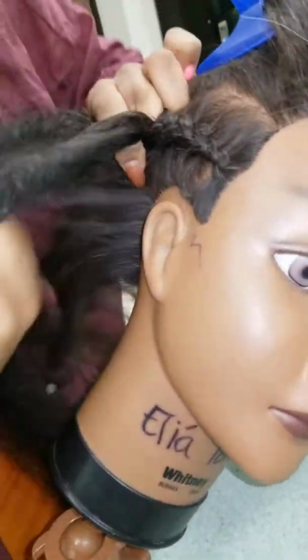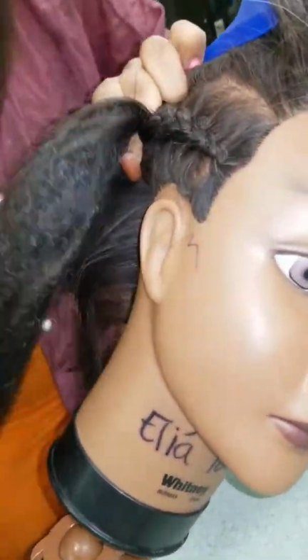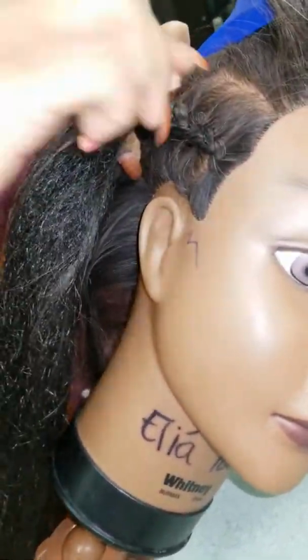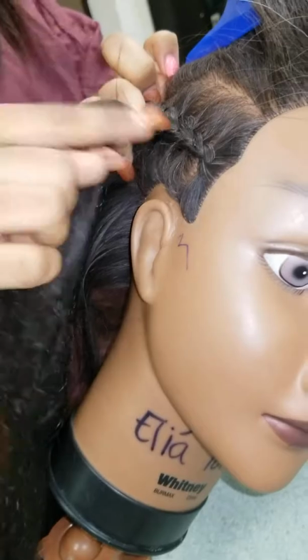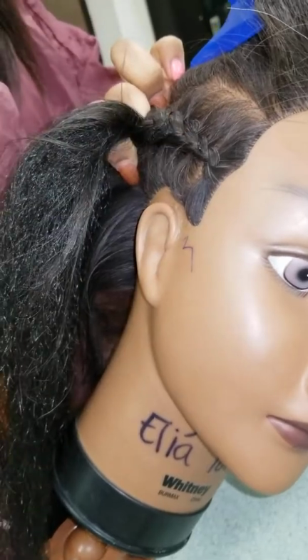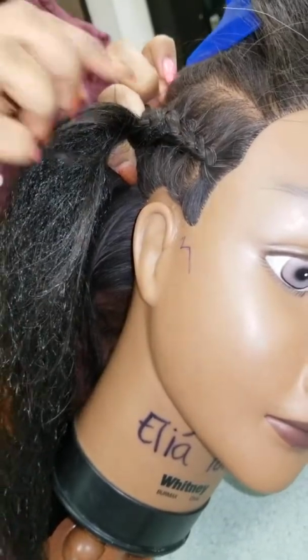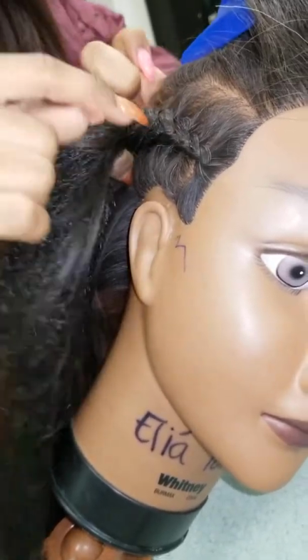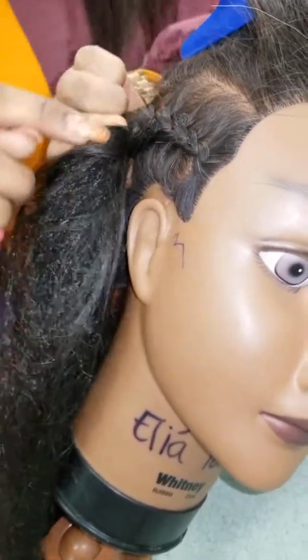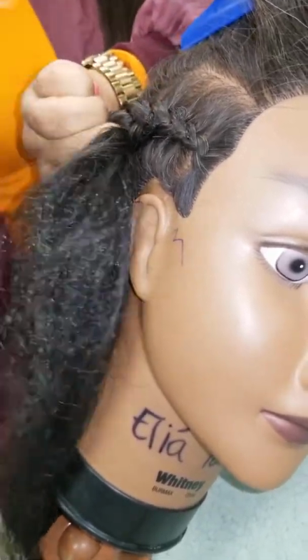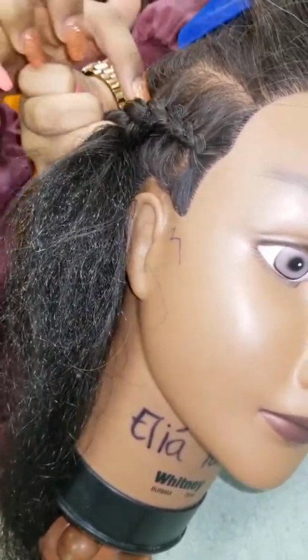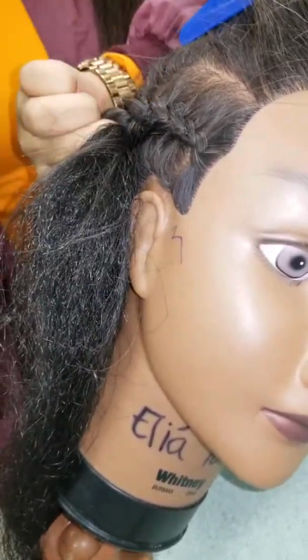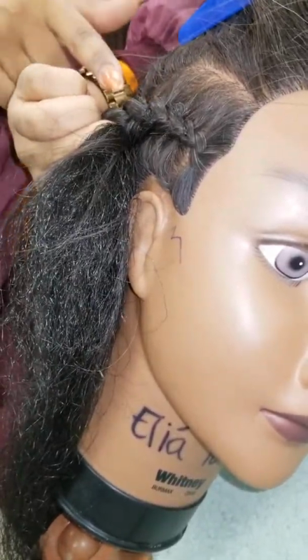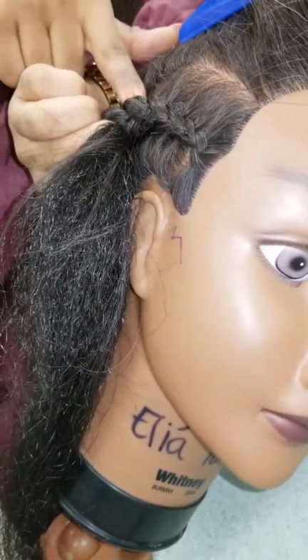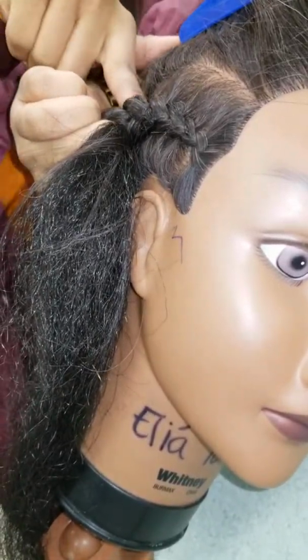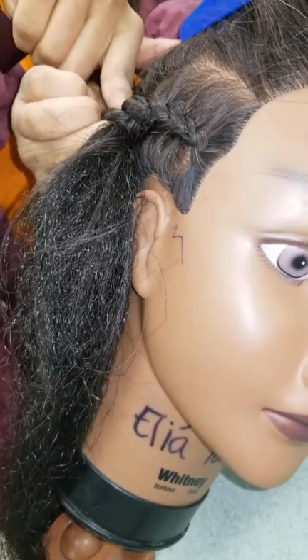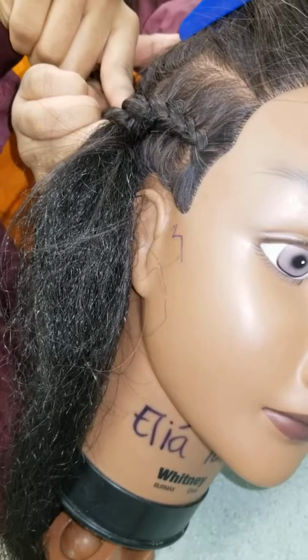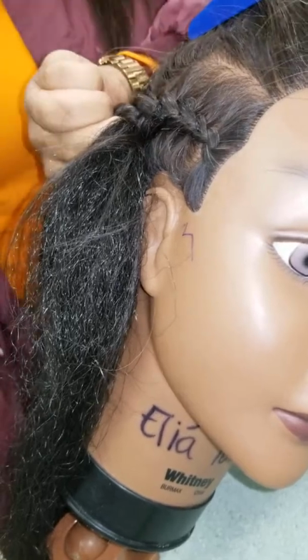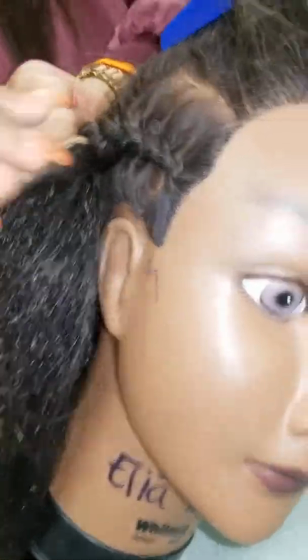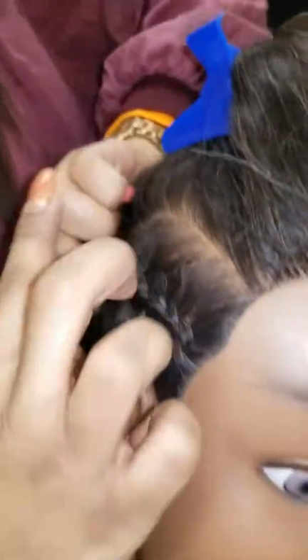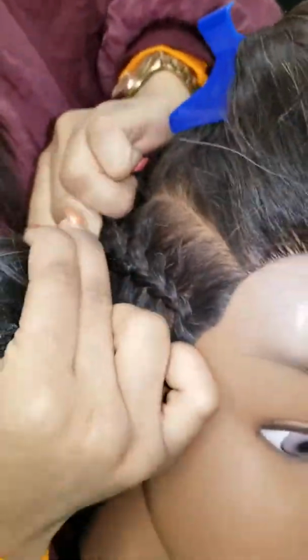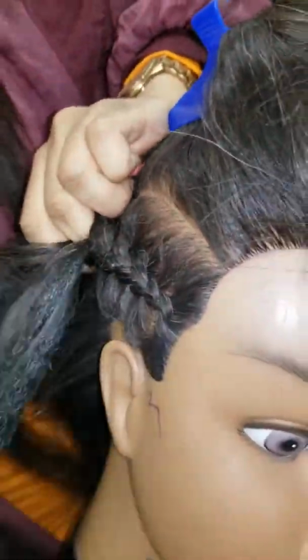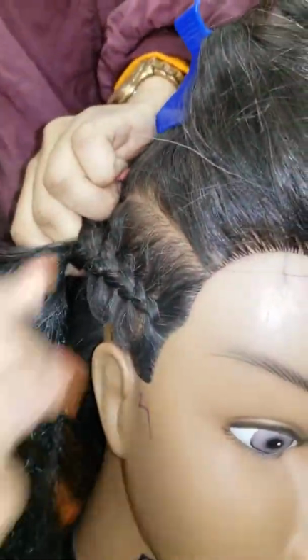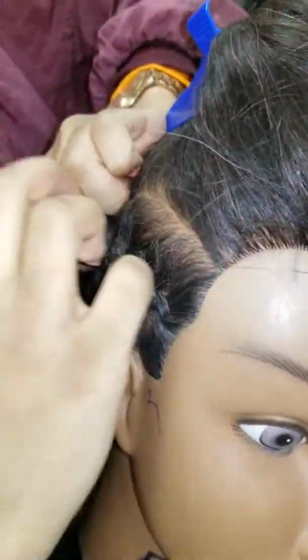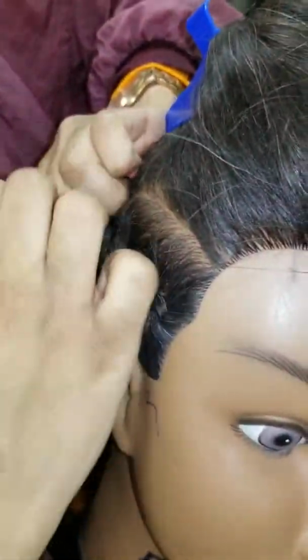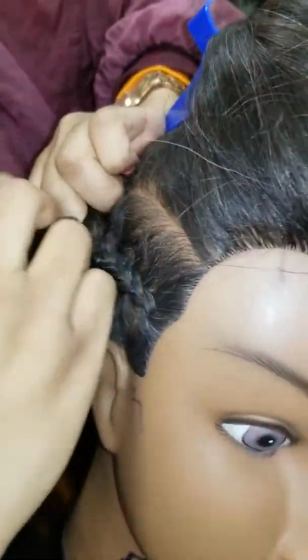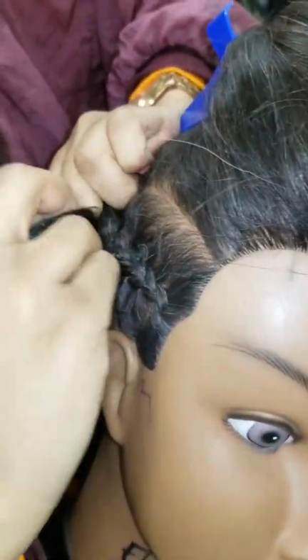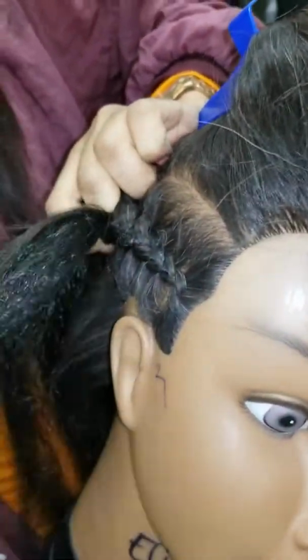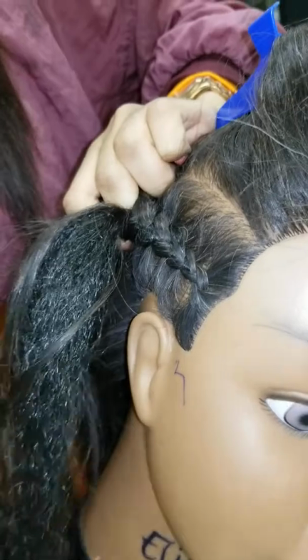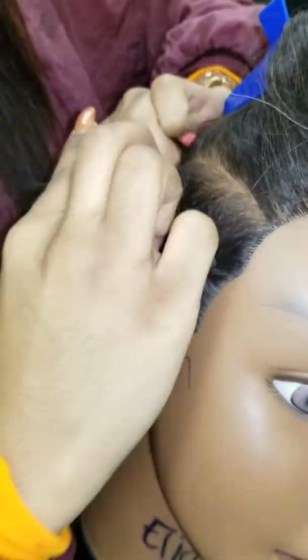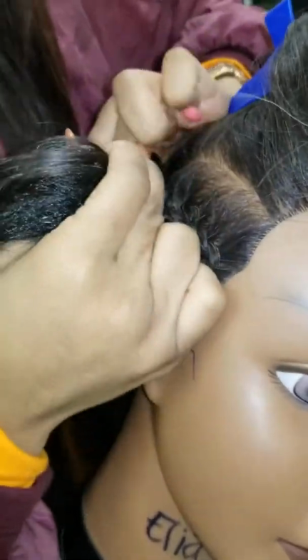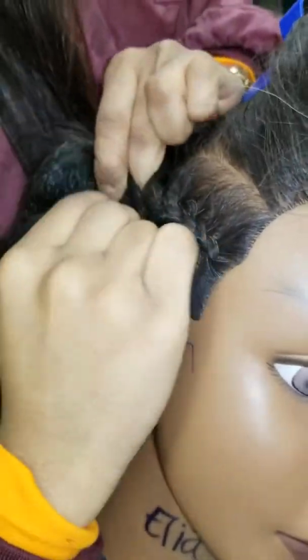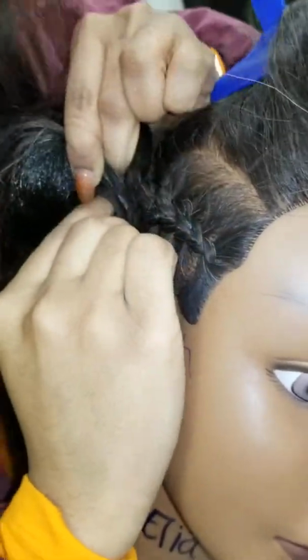If you braid the hair really tight — notice how if I wasn't gripping tight enough the braid starts to slip off her scalp — the tighter you grip, the closer the braid will be to the scalp. That's why you really want to grip tight.